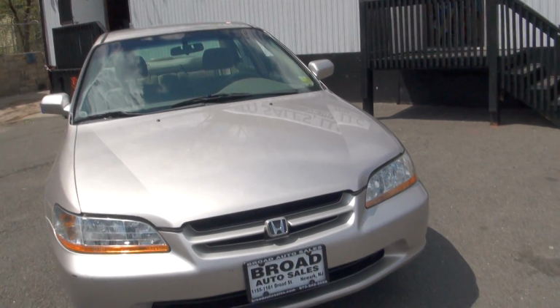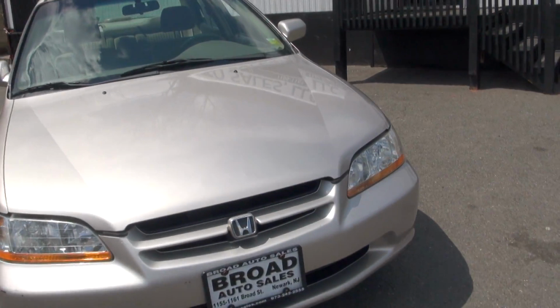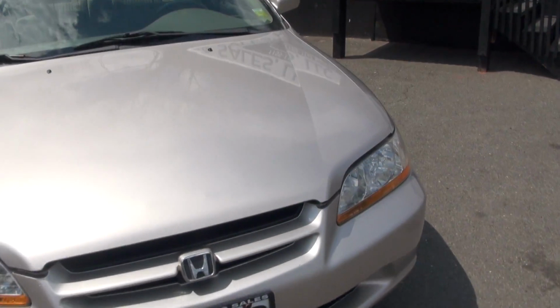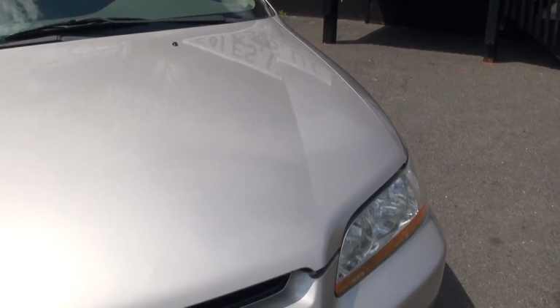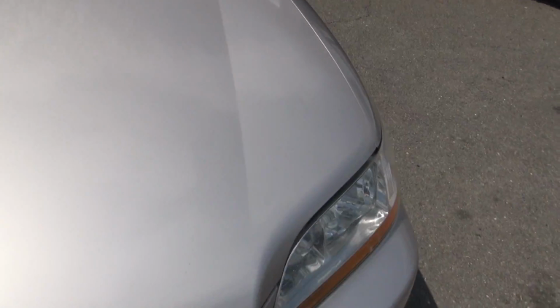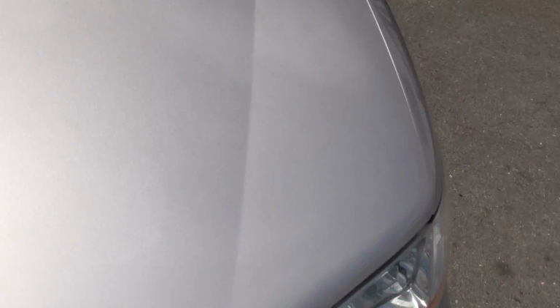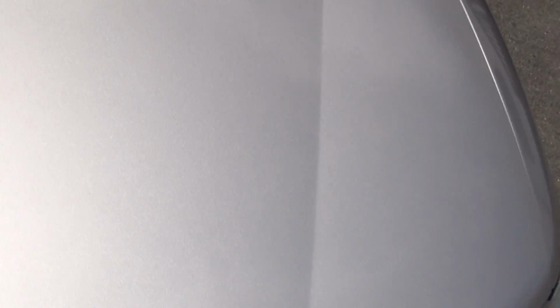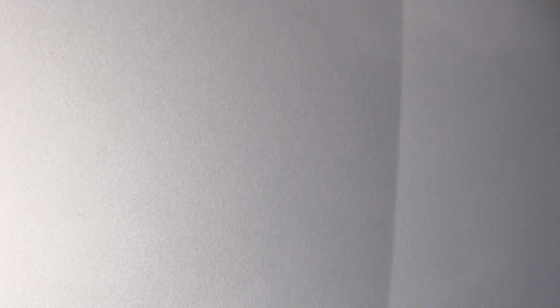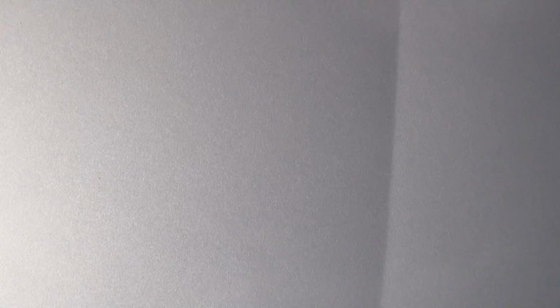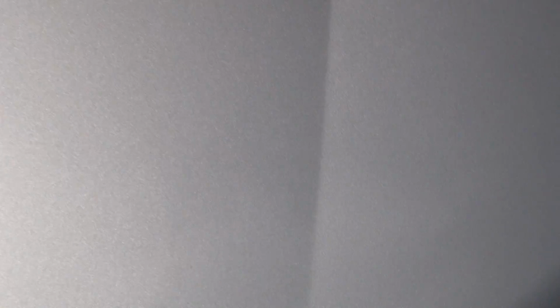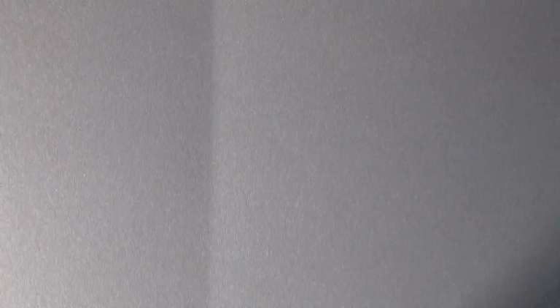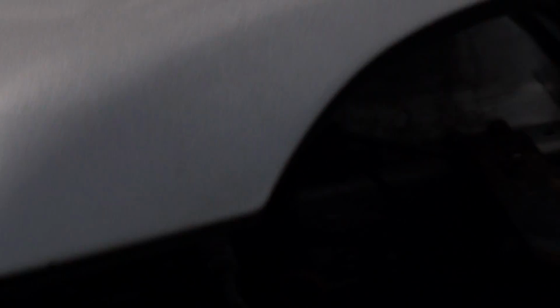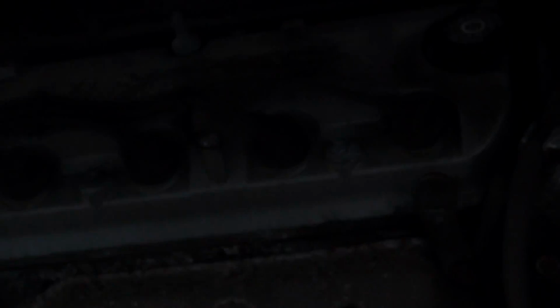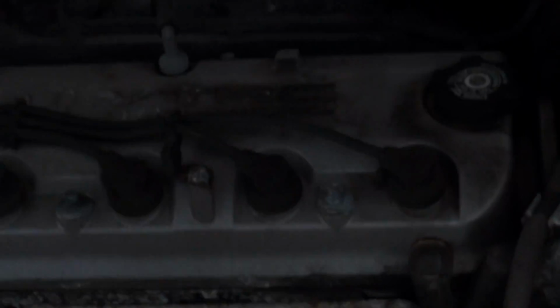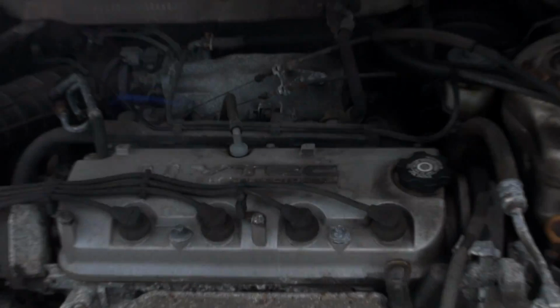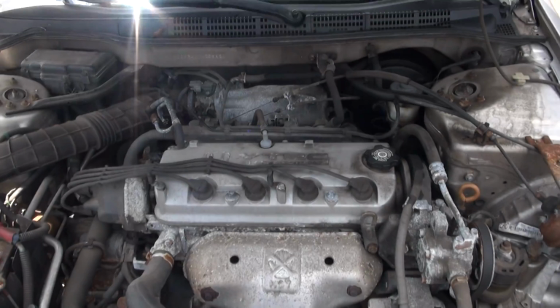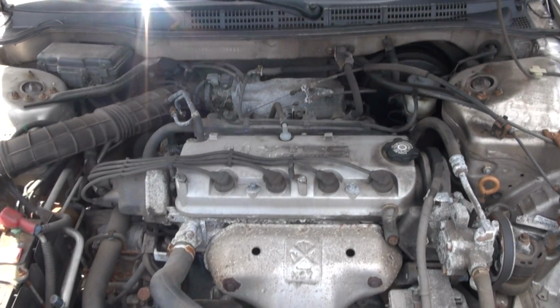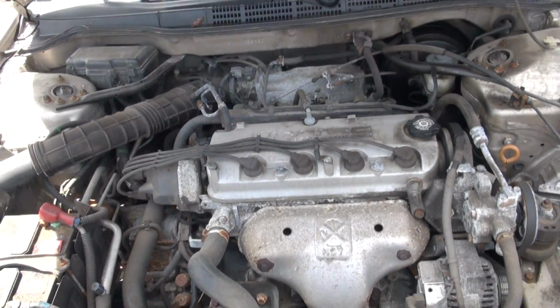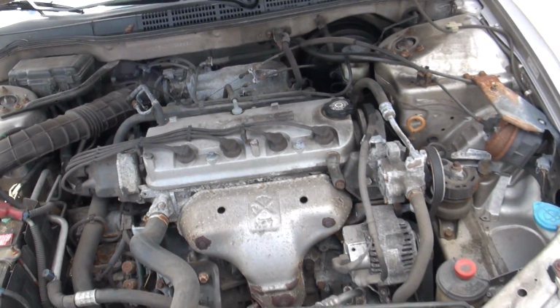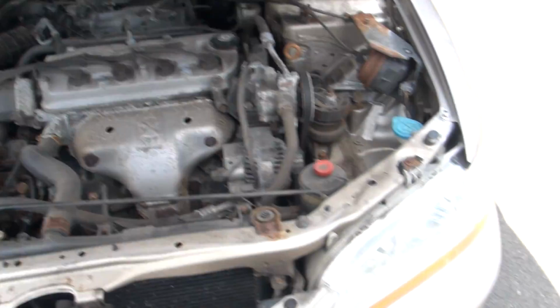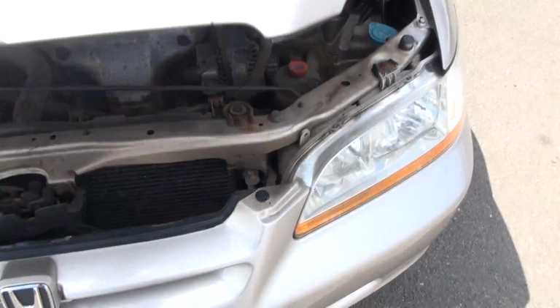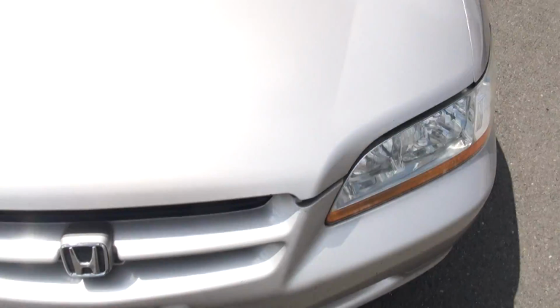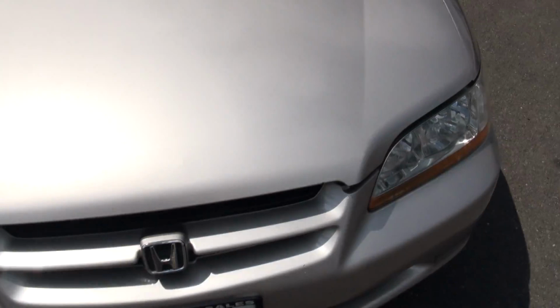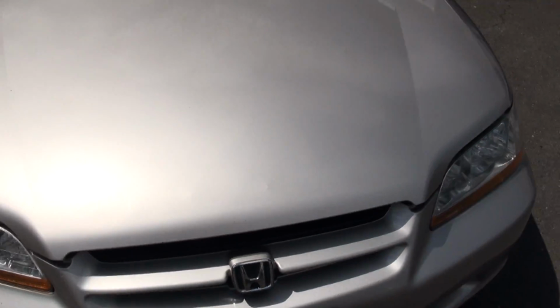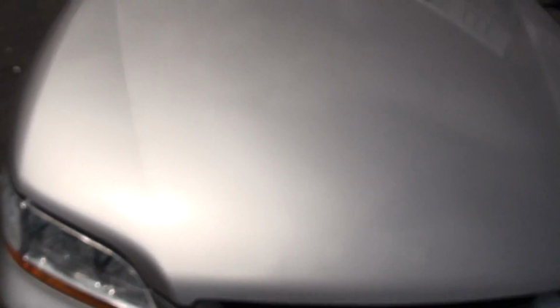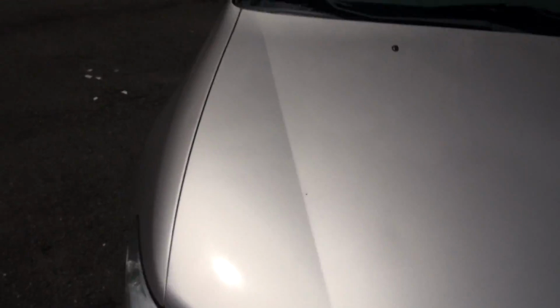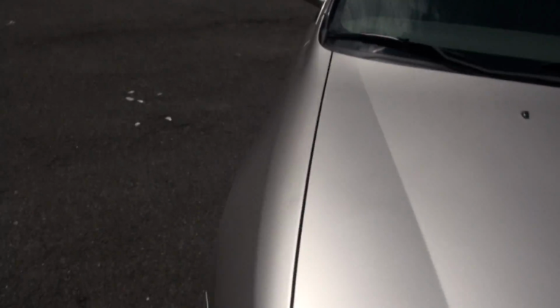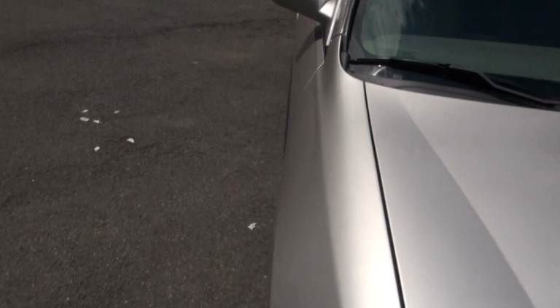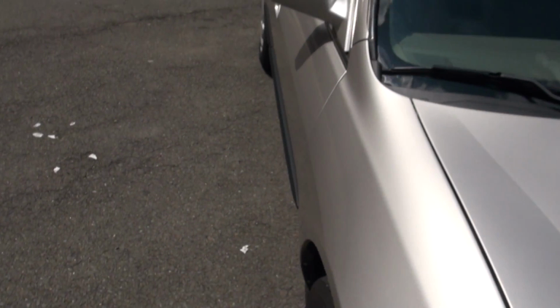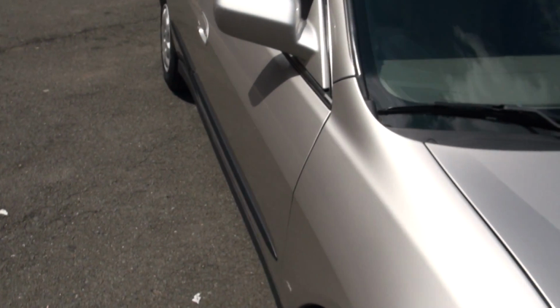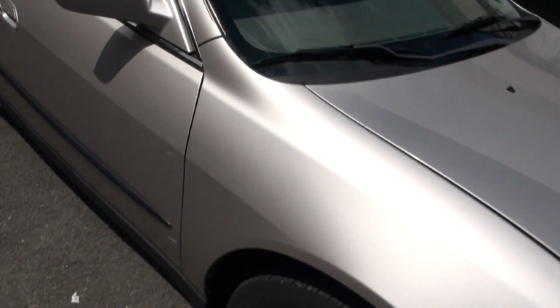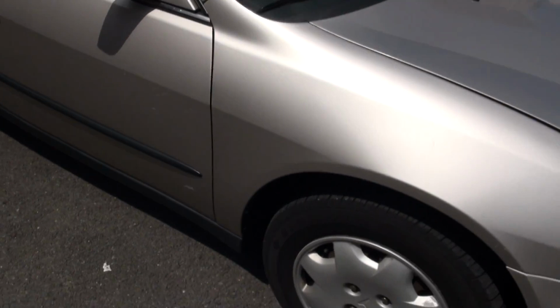I have the hood open to show you the motor today. Nice four-cylinder VTEC engine — definitely needed in this gas crisis that we're having.